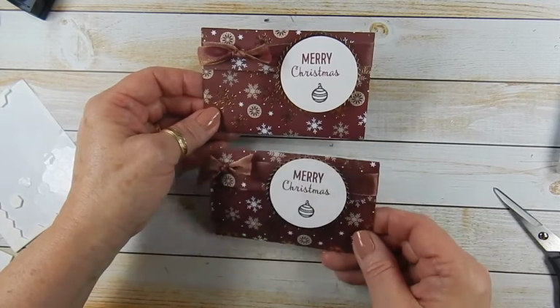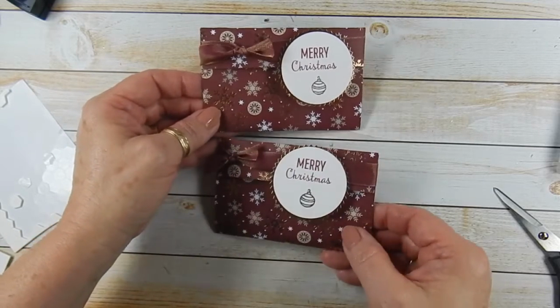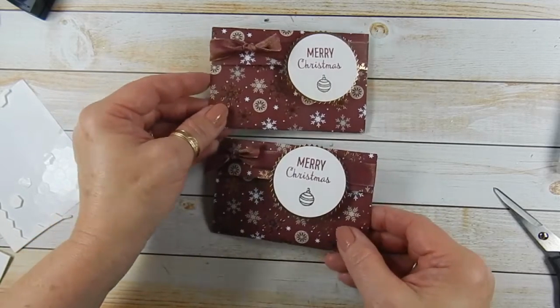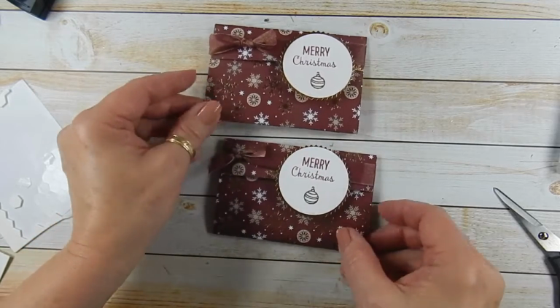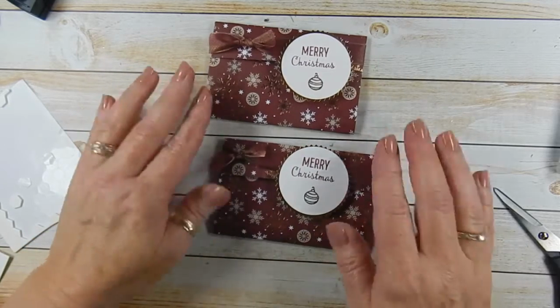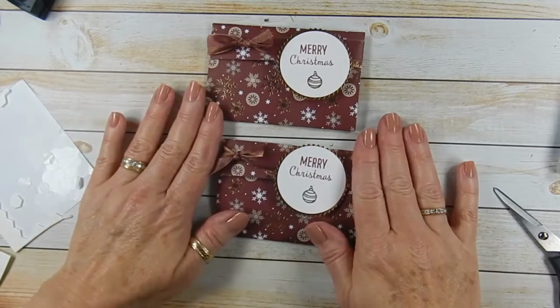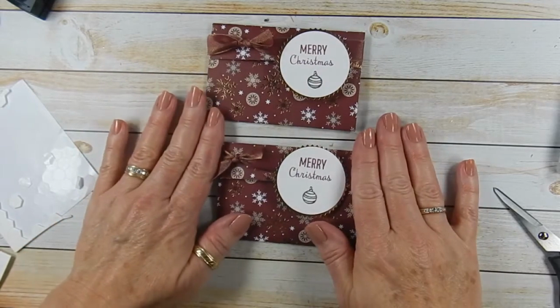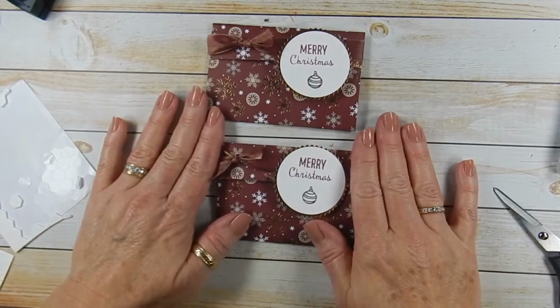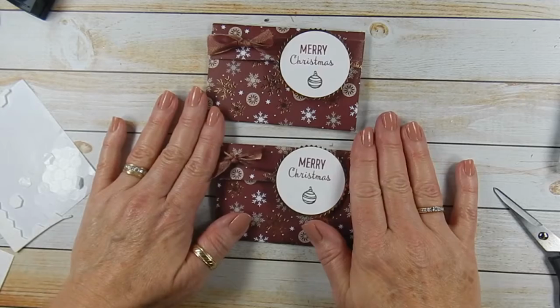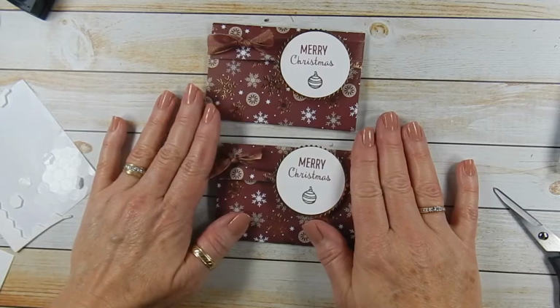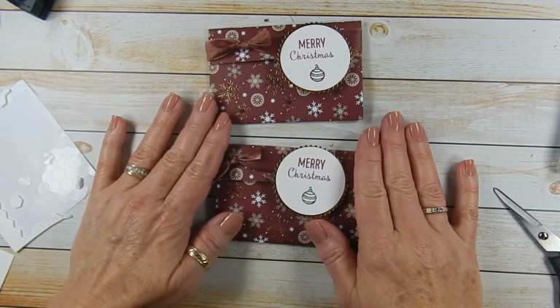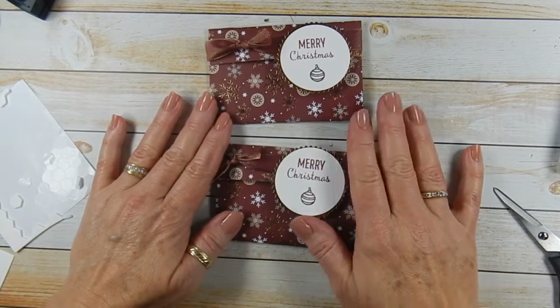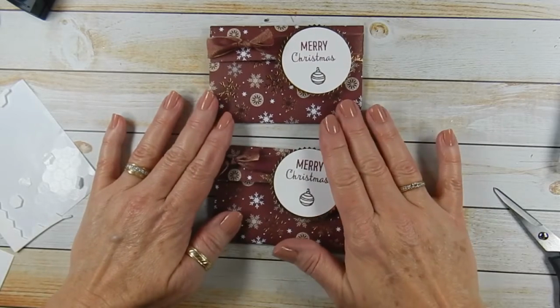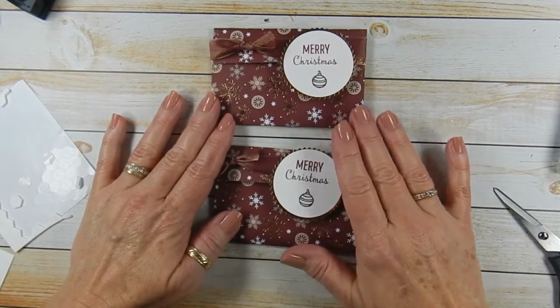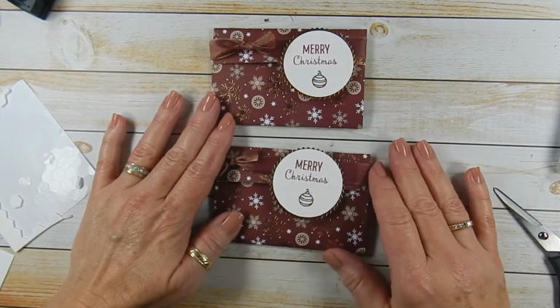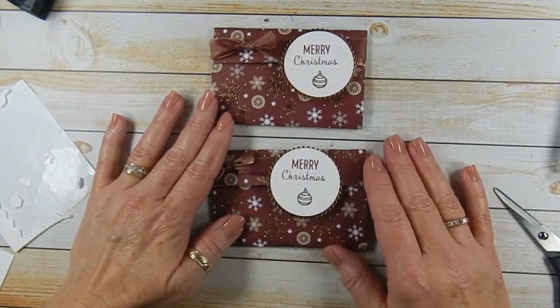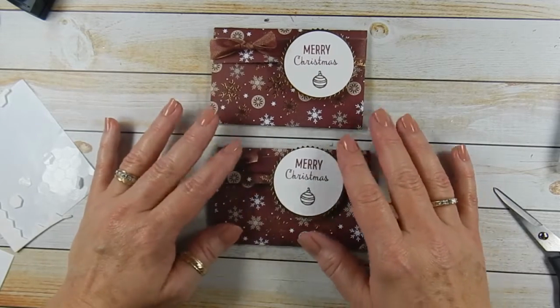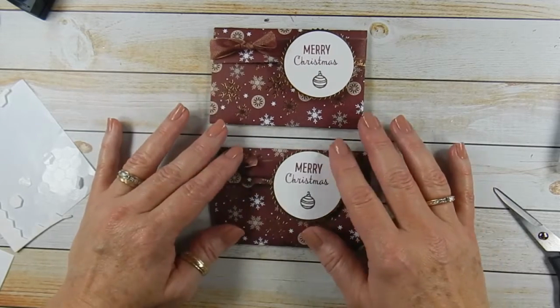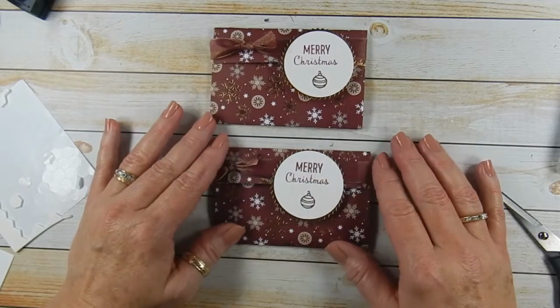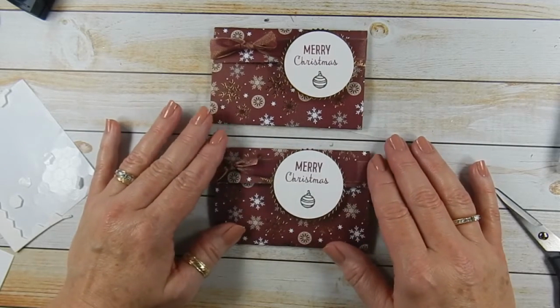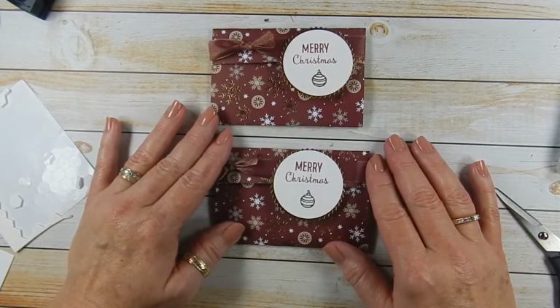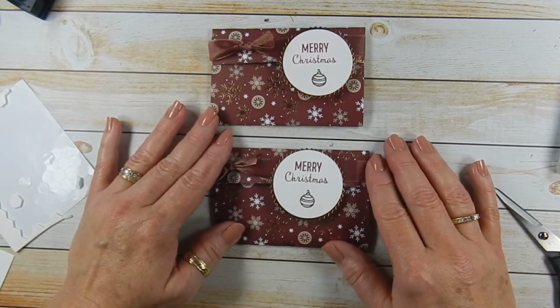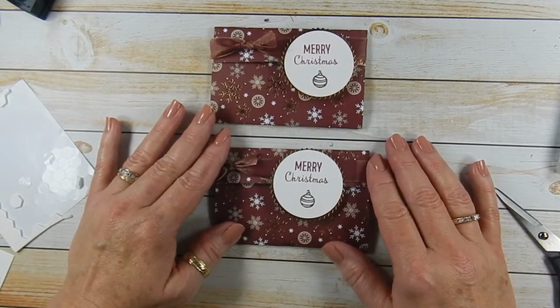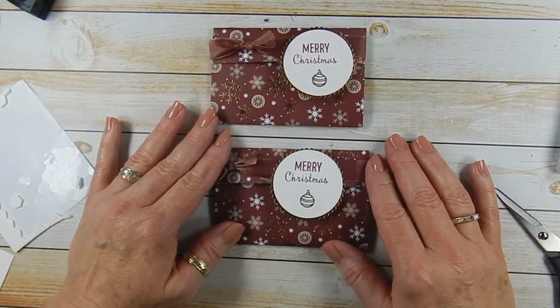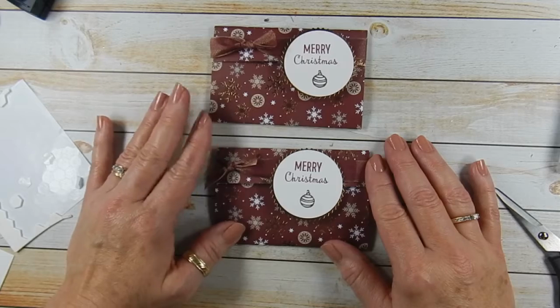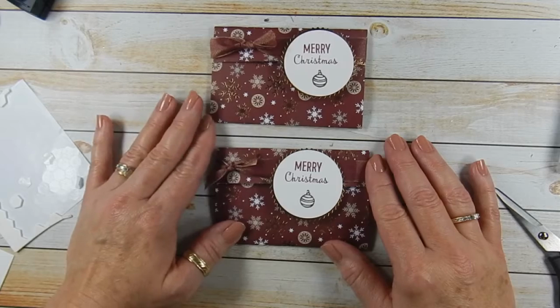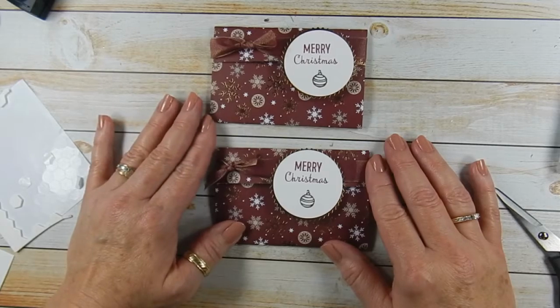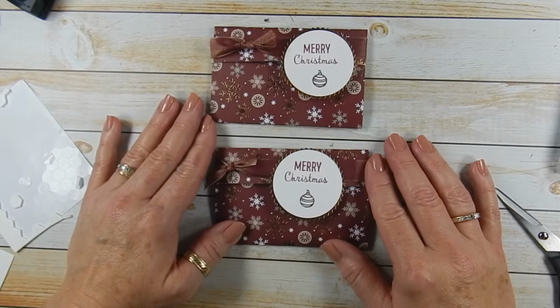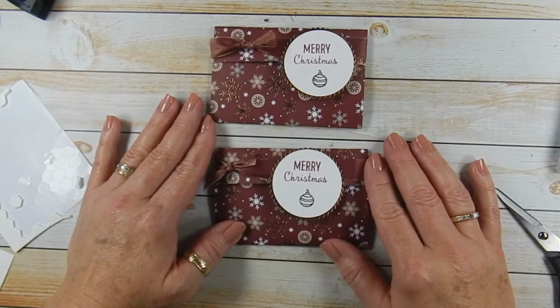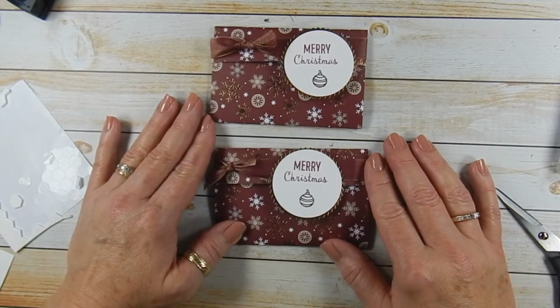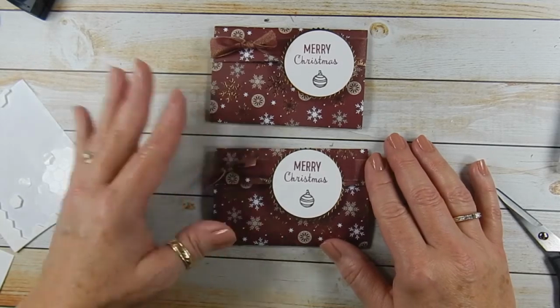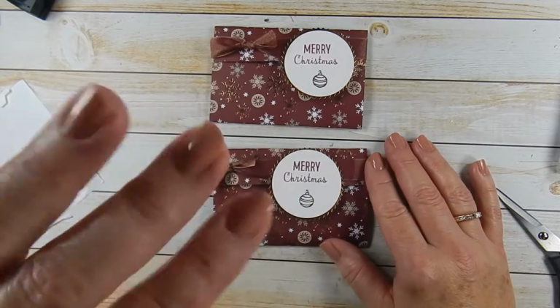For all the information on this project, go to ScrapsBySissy.com for today's blog post. I hope you have a fabulous Friday. Thanks for stopping by. Bye!